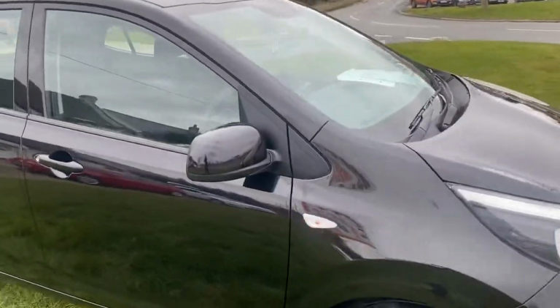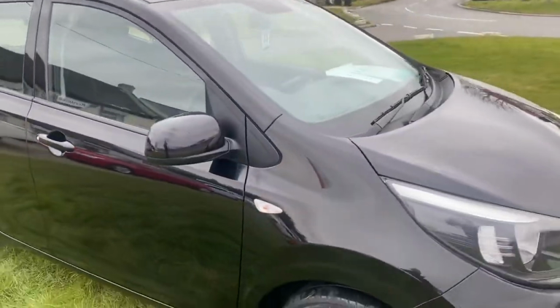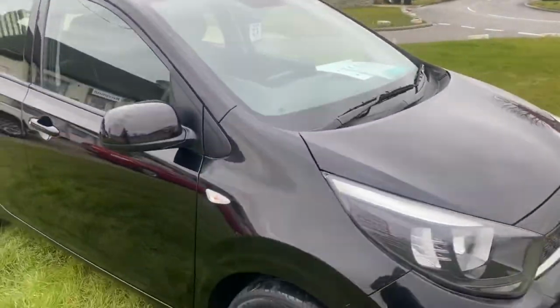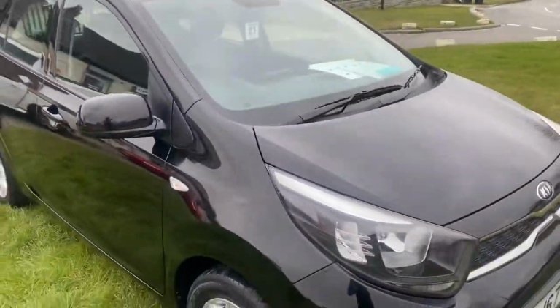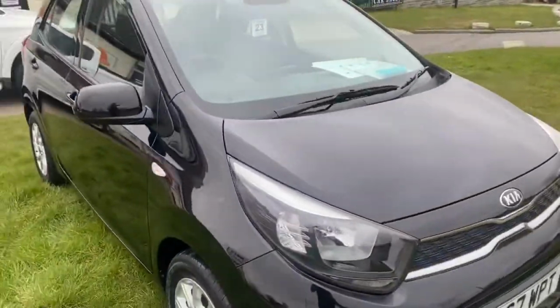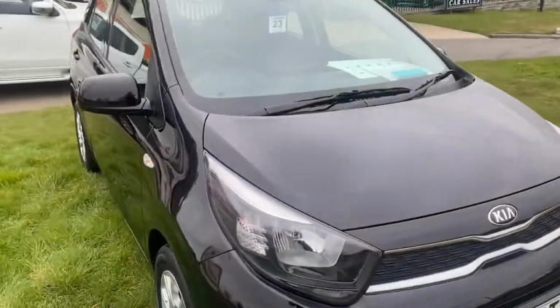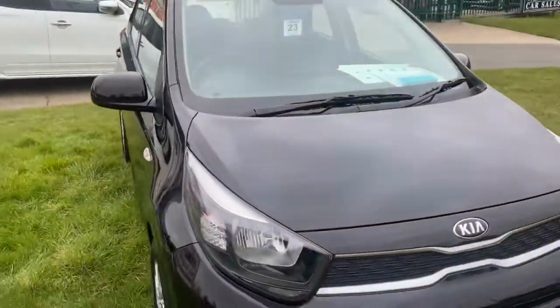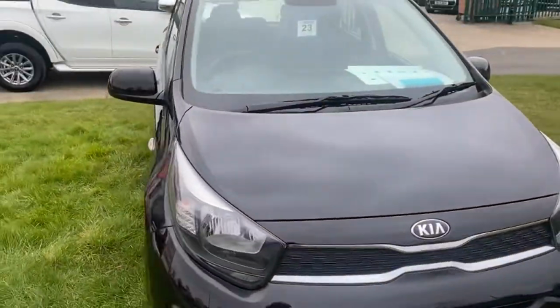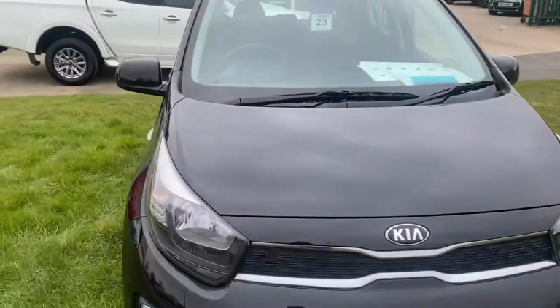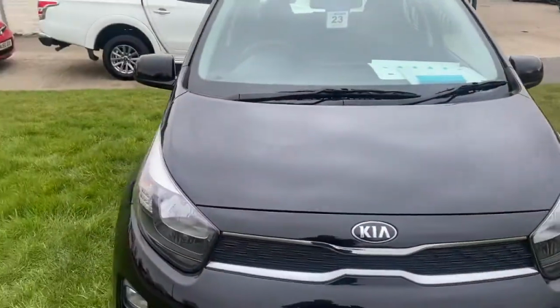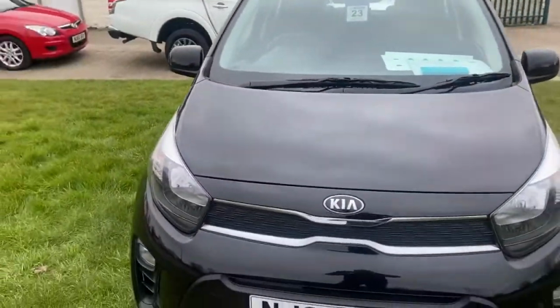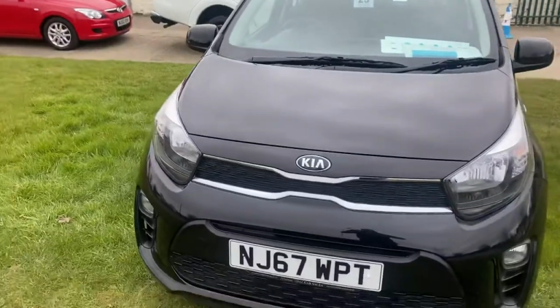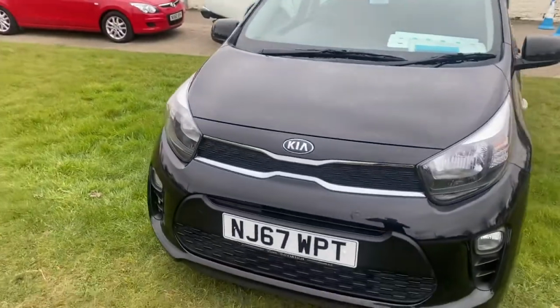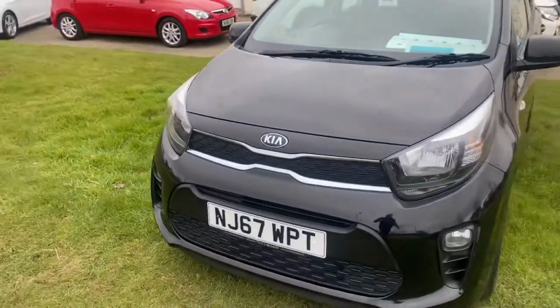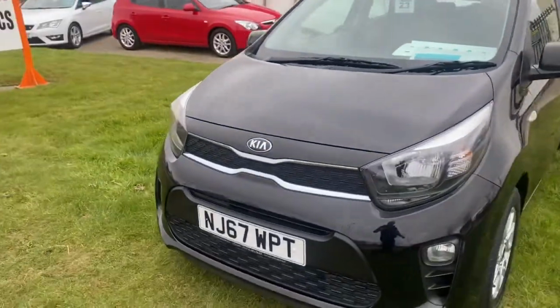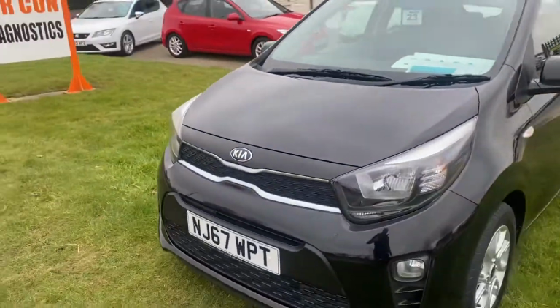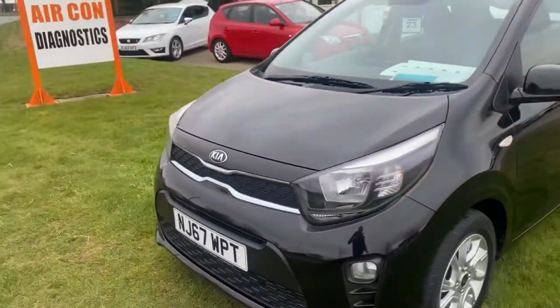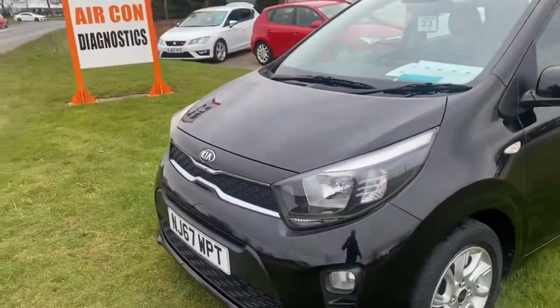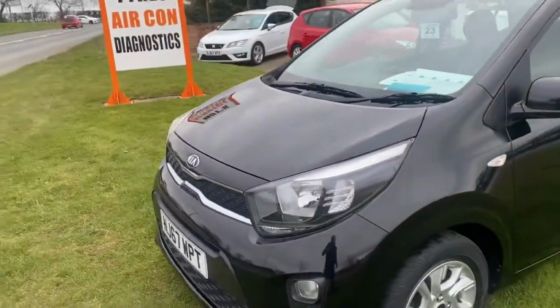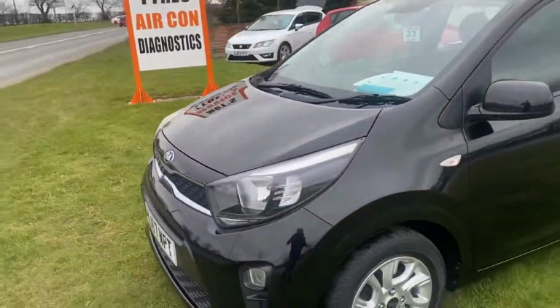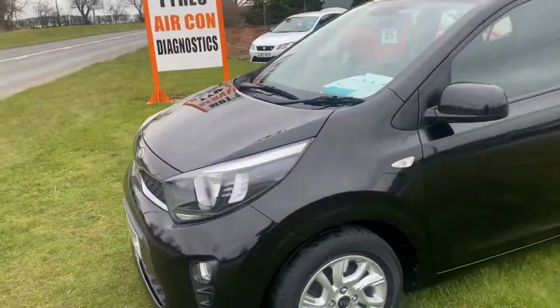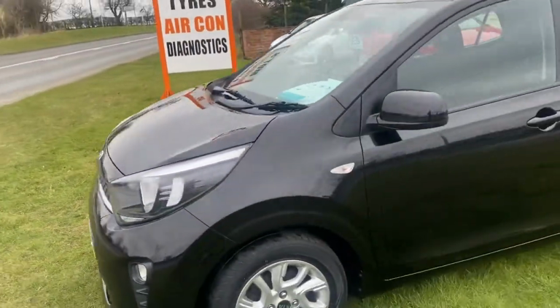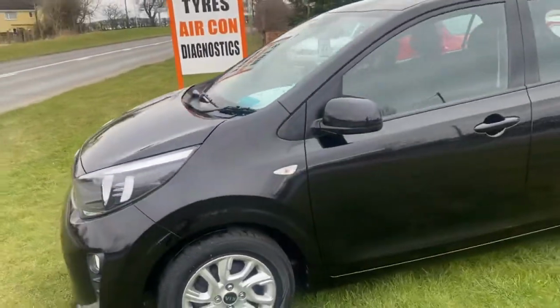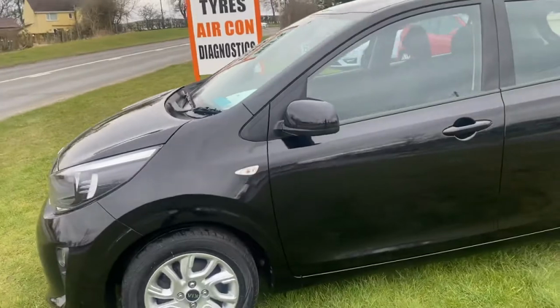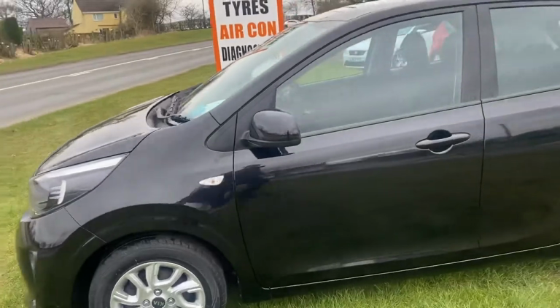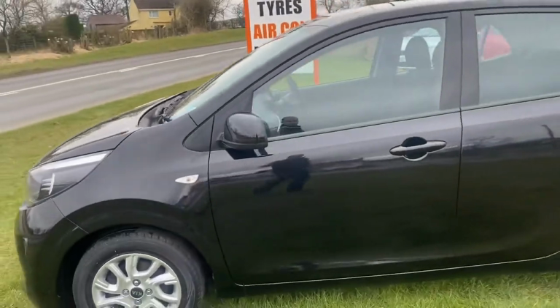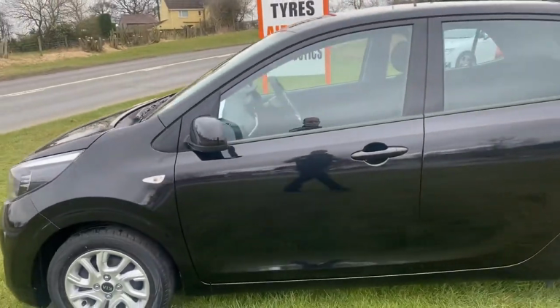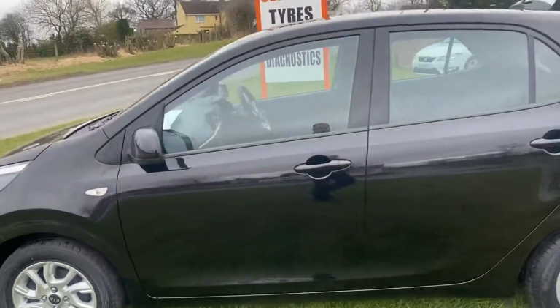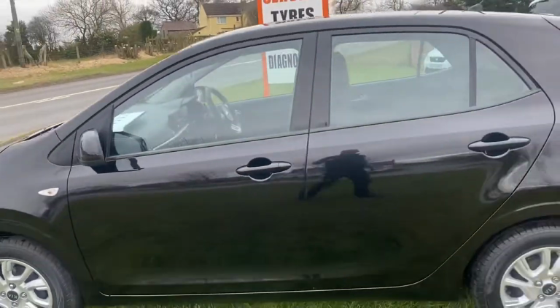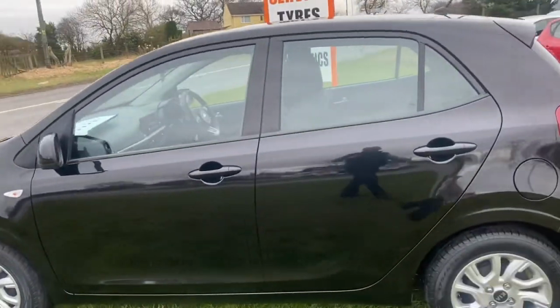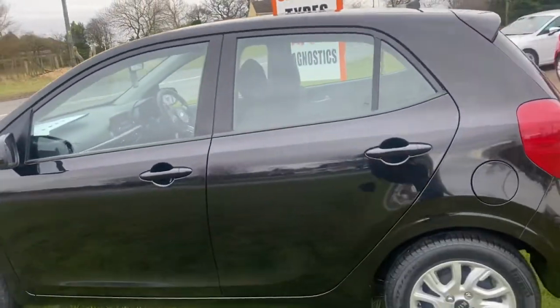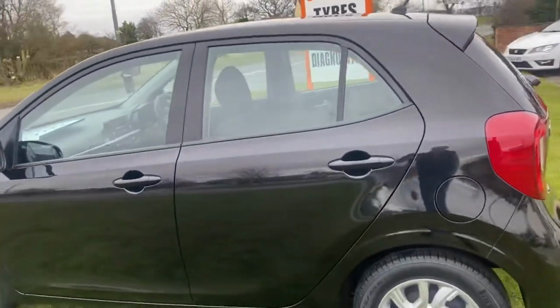As you can see it's finished in metallic black. I'm trying my best to be loud and clear — a very, very clean example. Very clean. Five door.